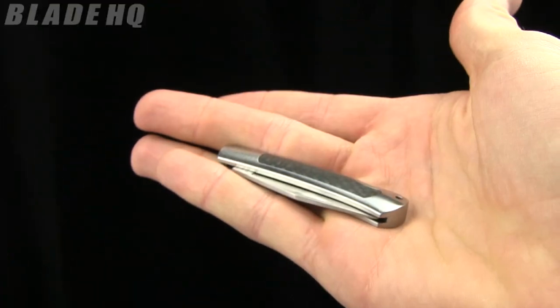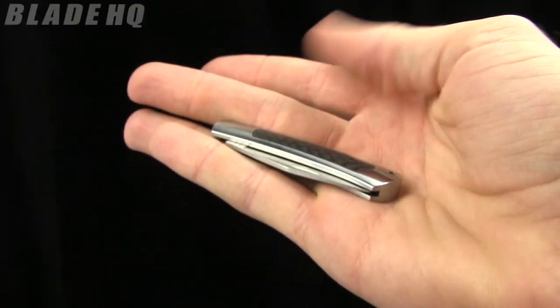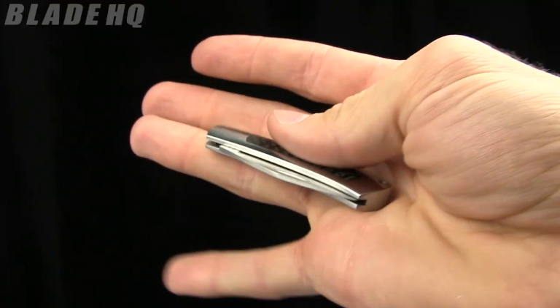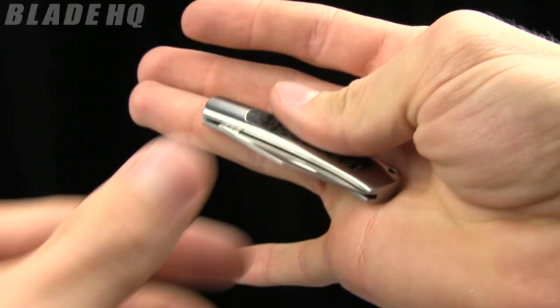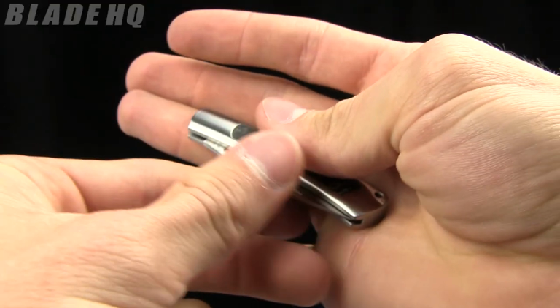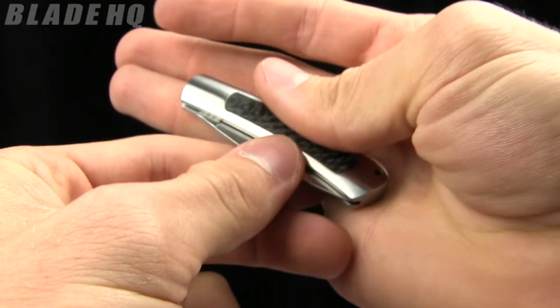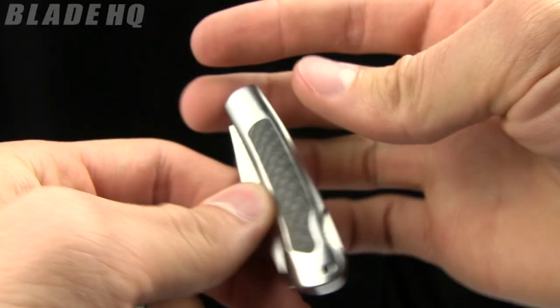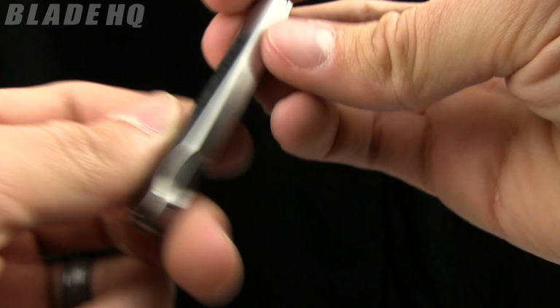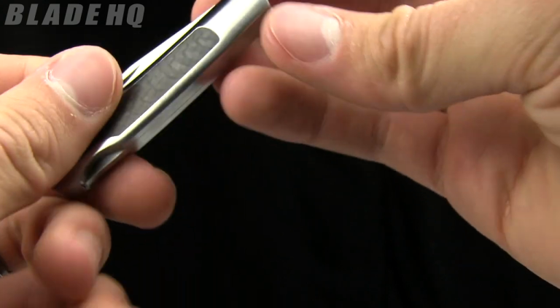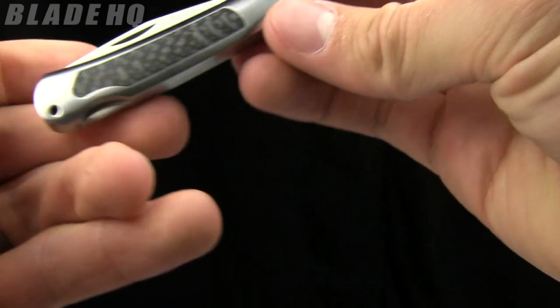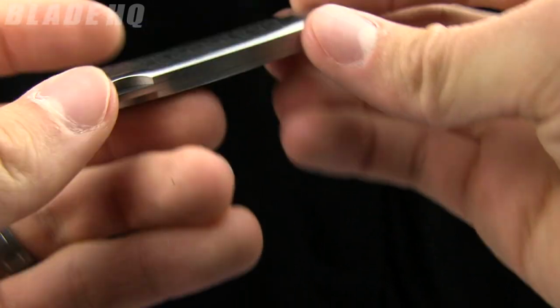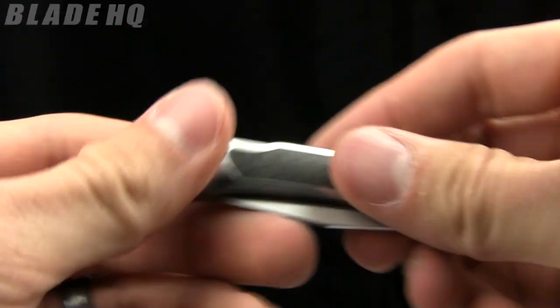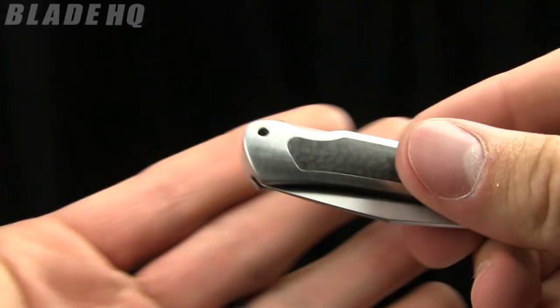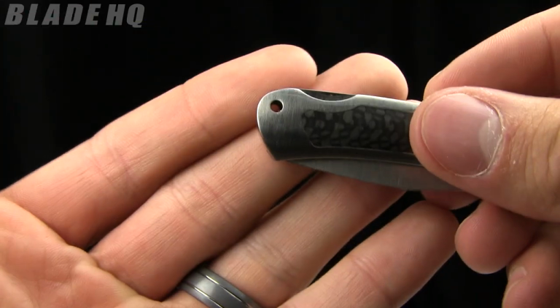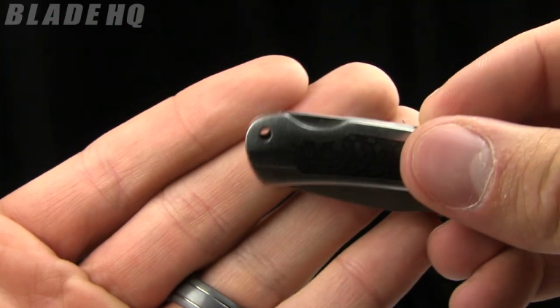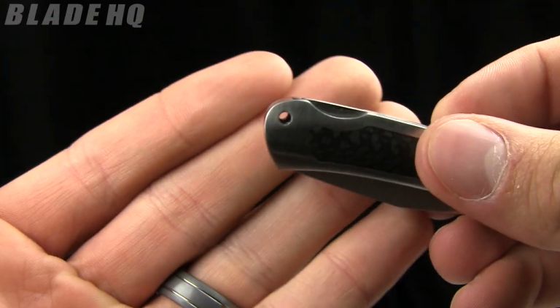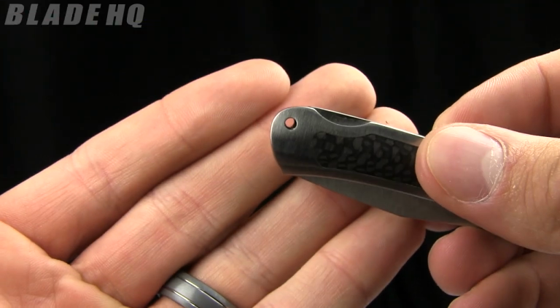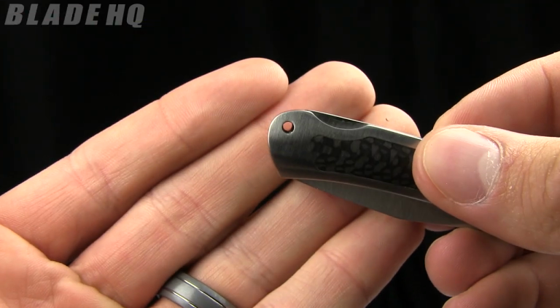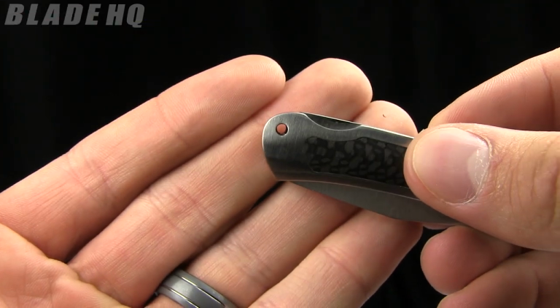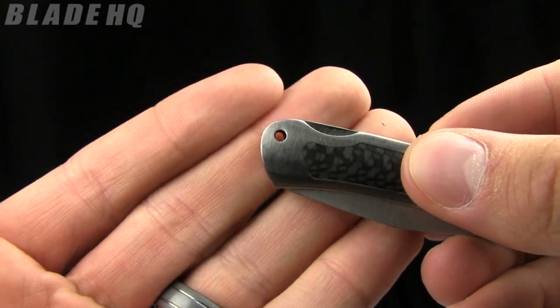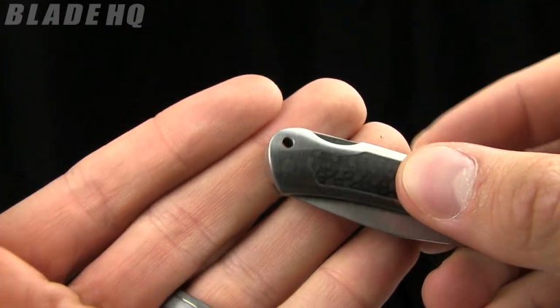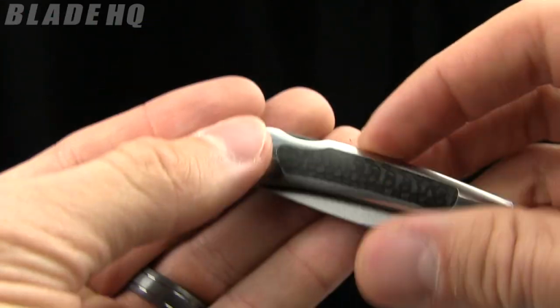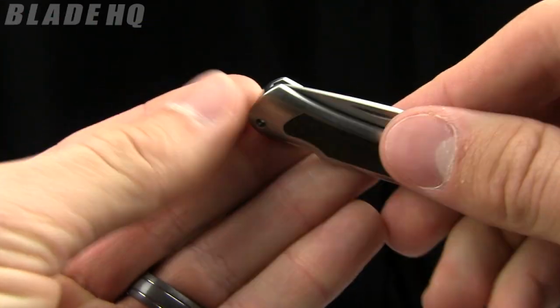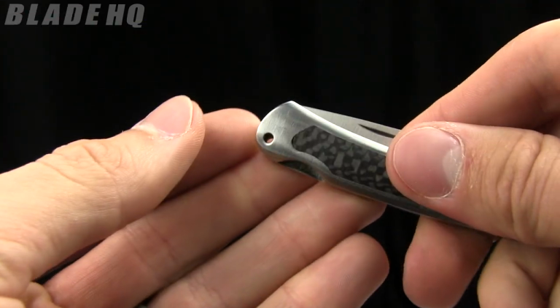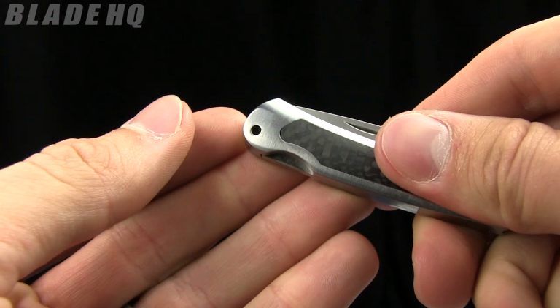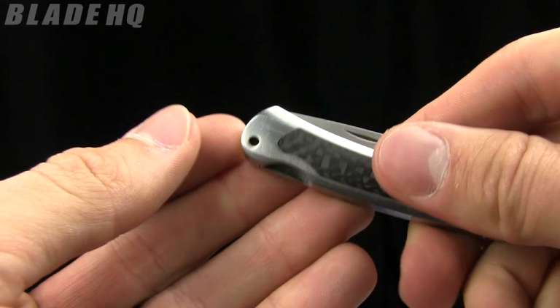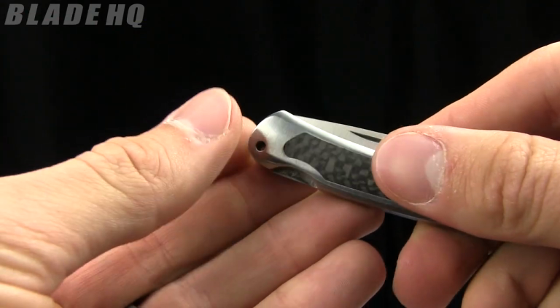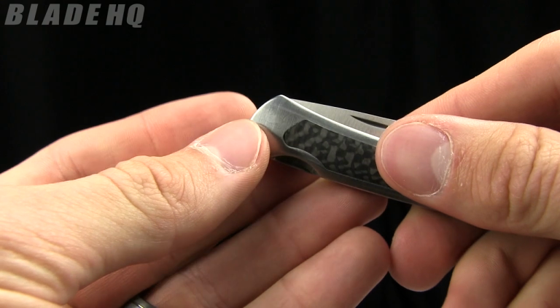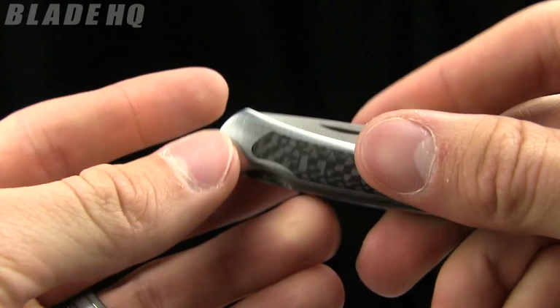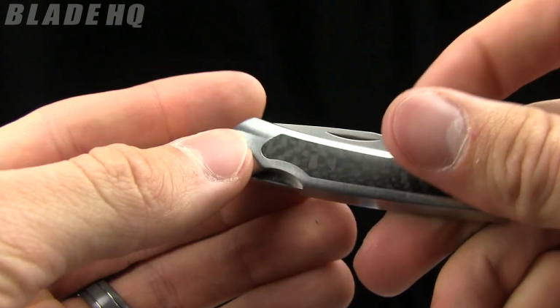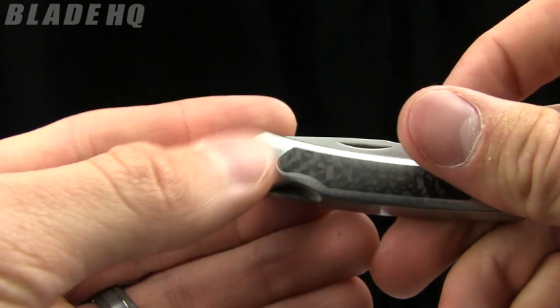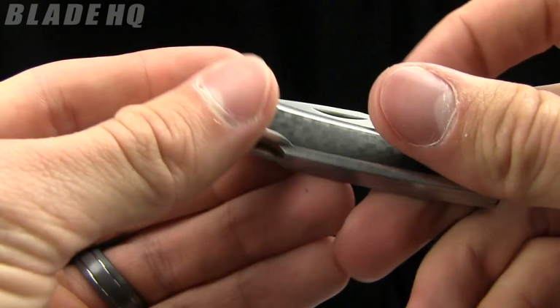Pretty small. You can throw this in your pocket, no problems with it. It also has a little keychain hole — a lanyard hole — so if you wanted to carry it on your keychain you could as well.